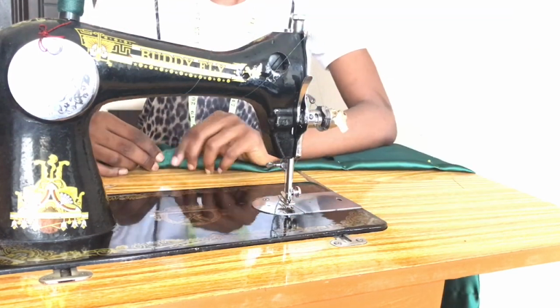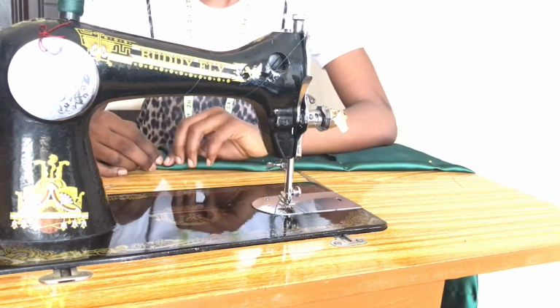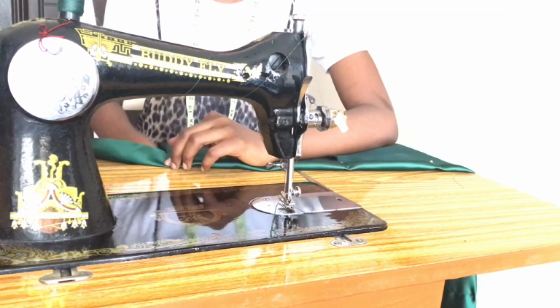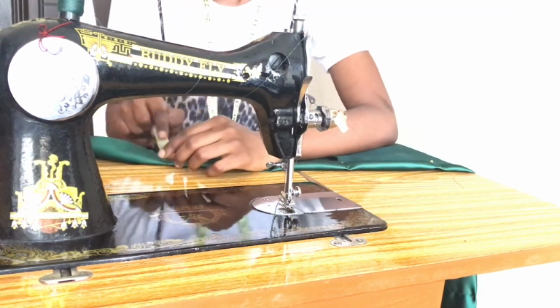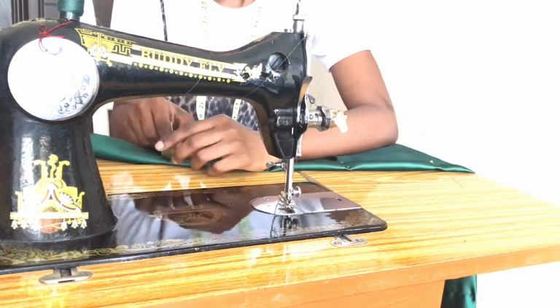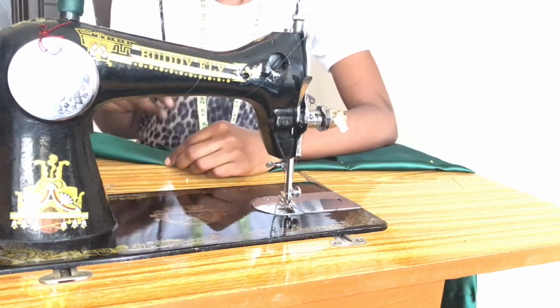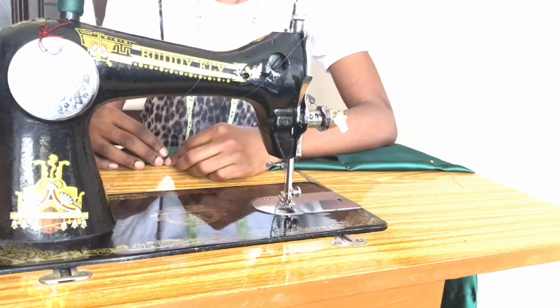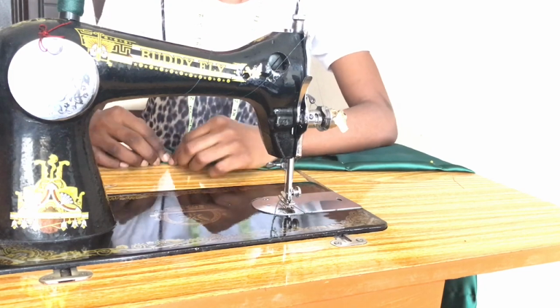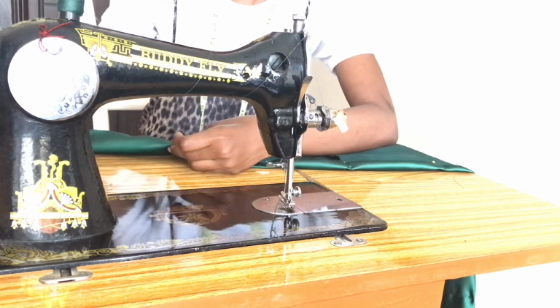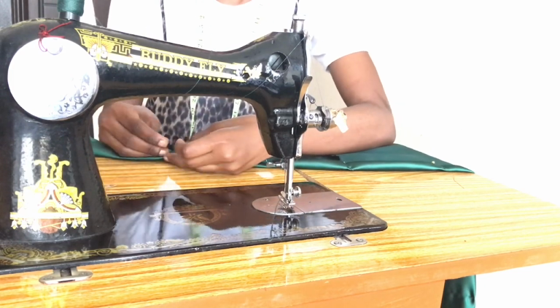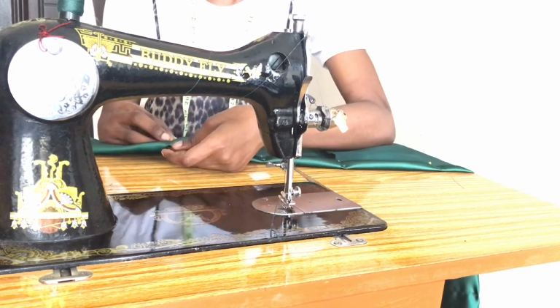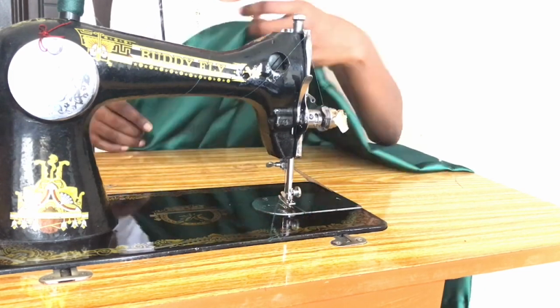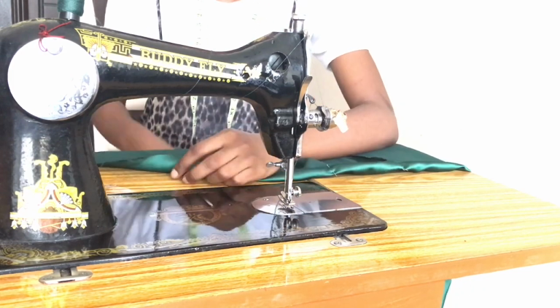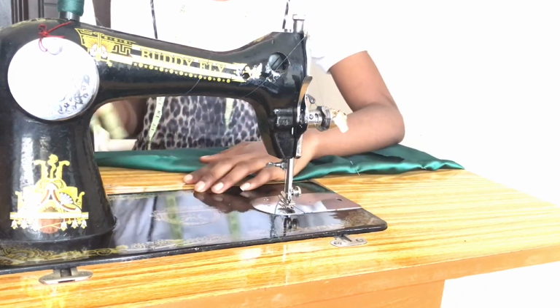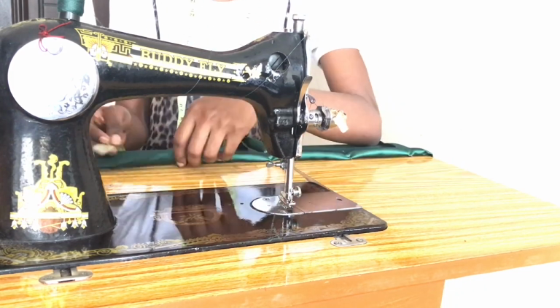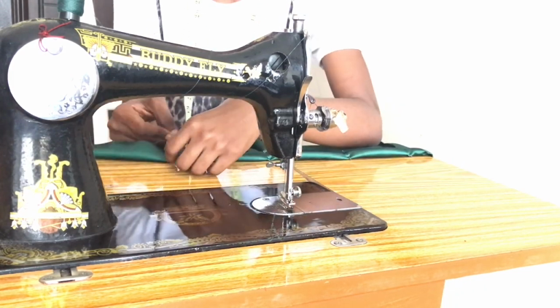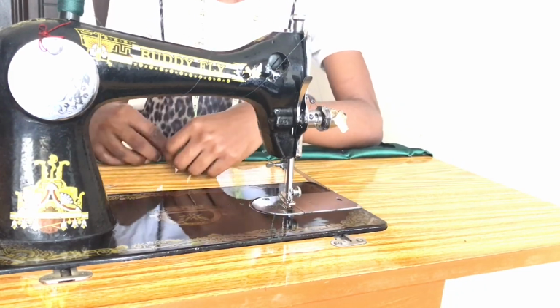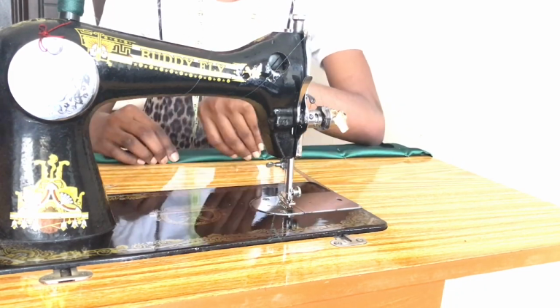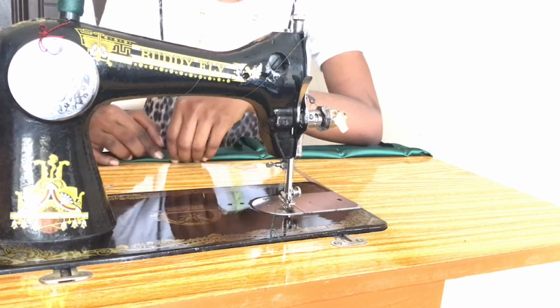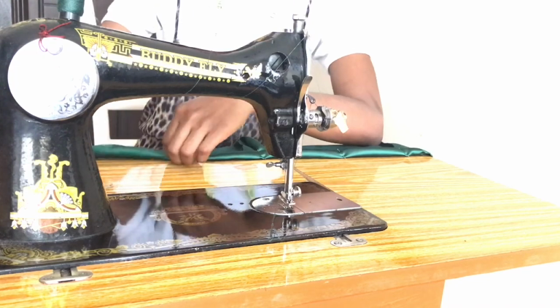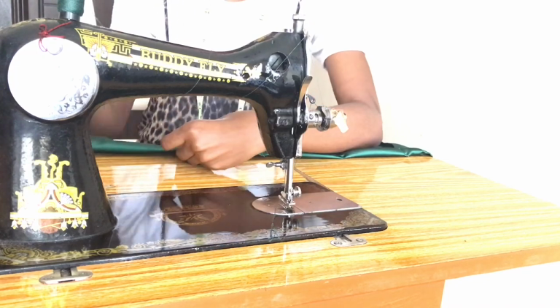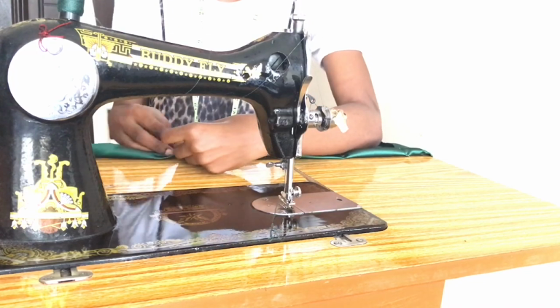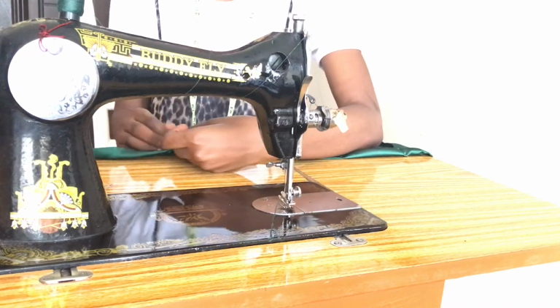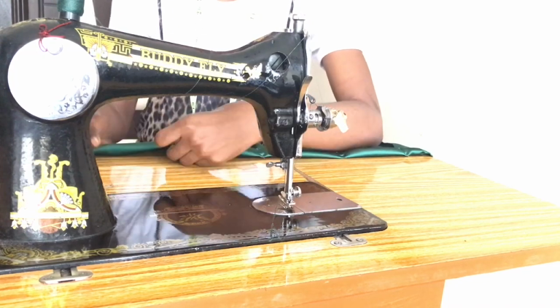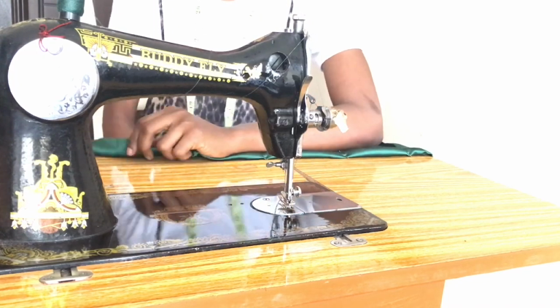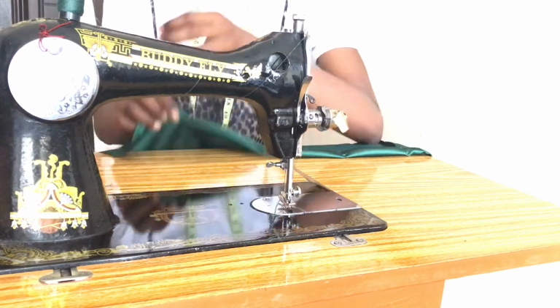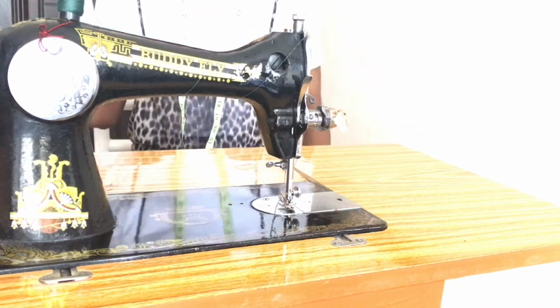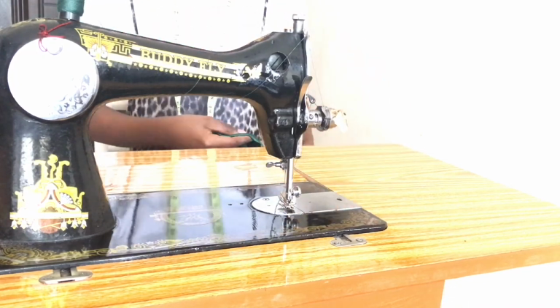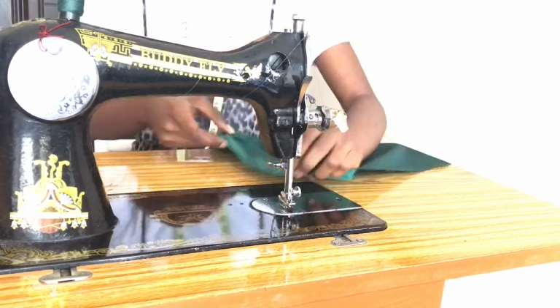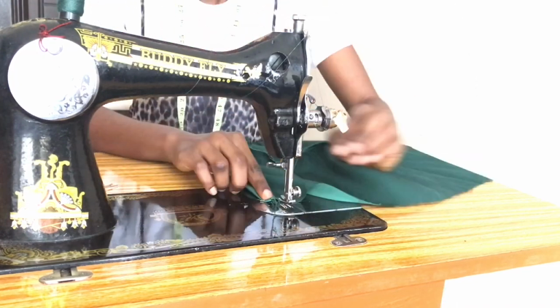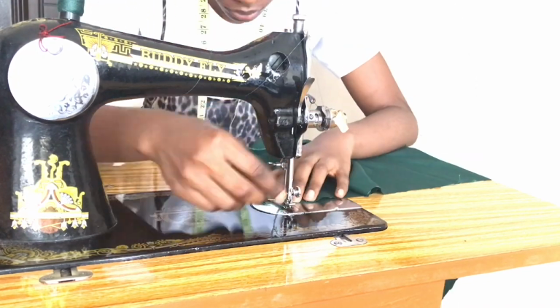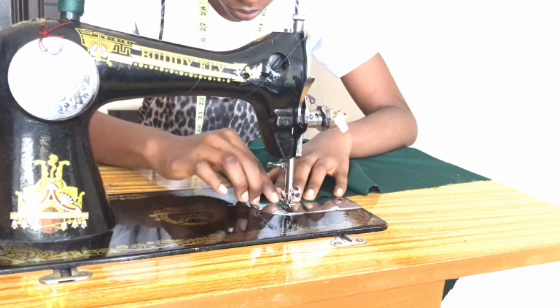I was supposed to serge that bottom line, but my serging machine doesn't work anymore. It's so sad.